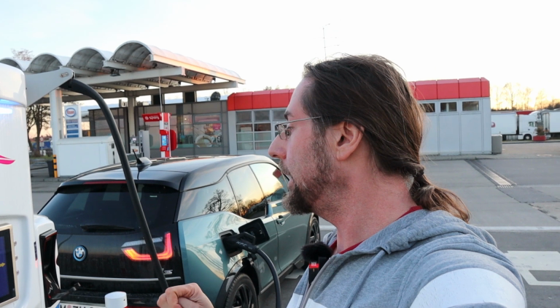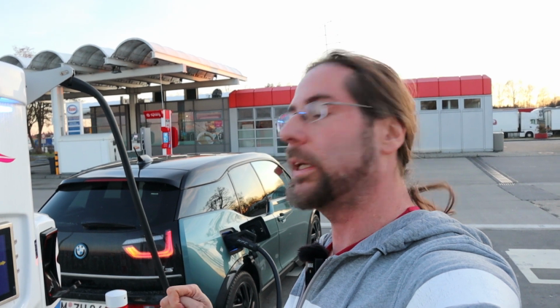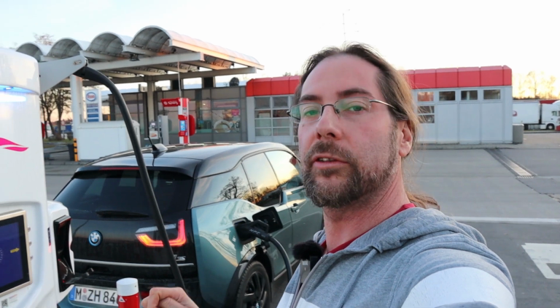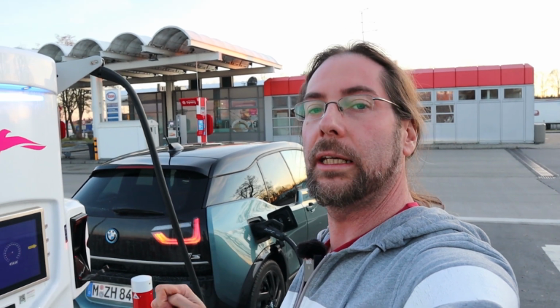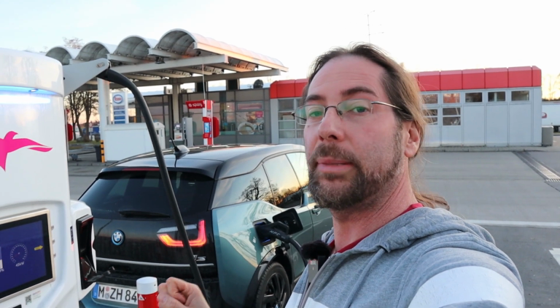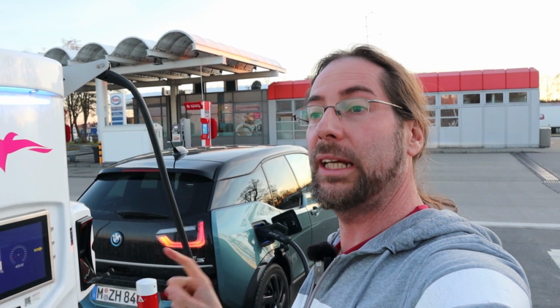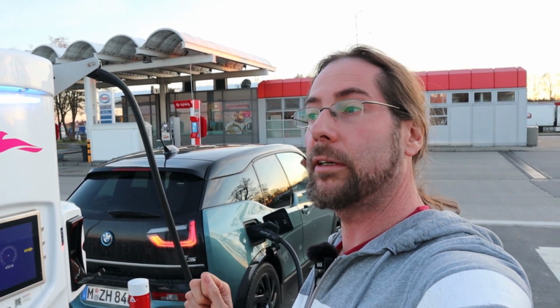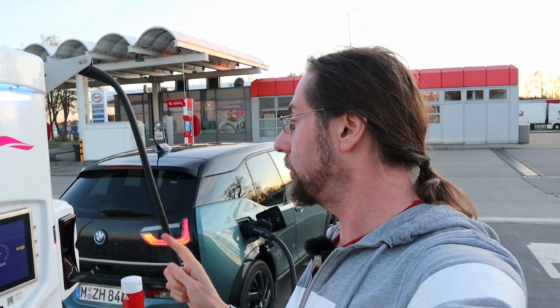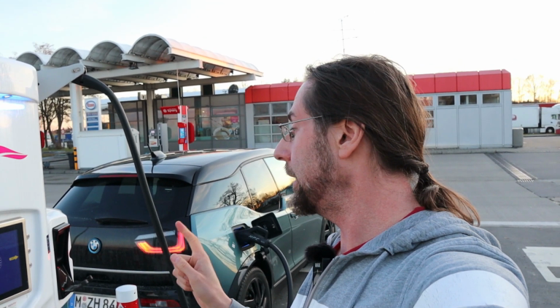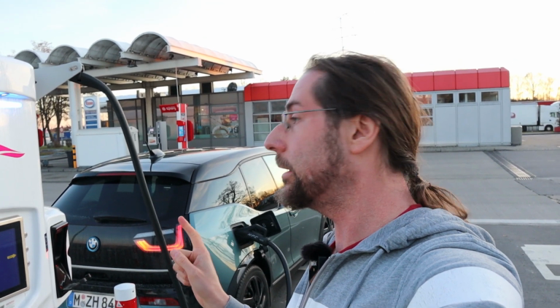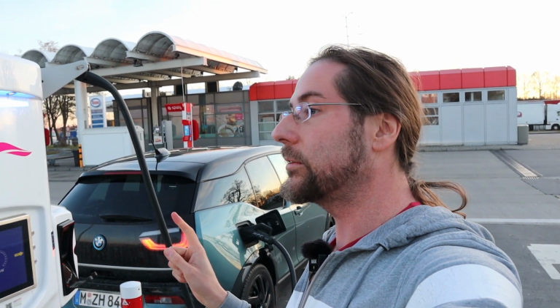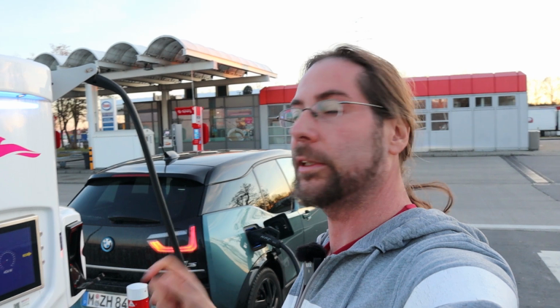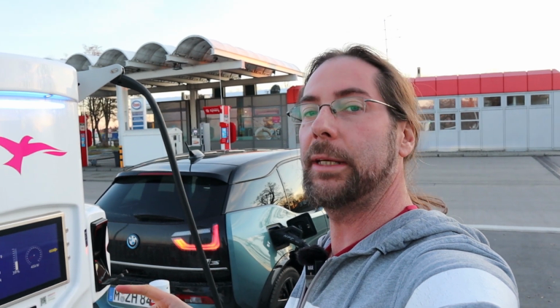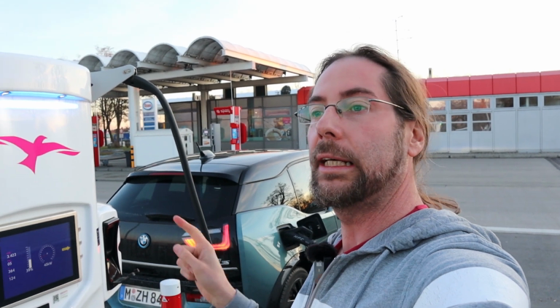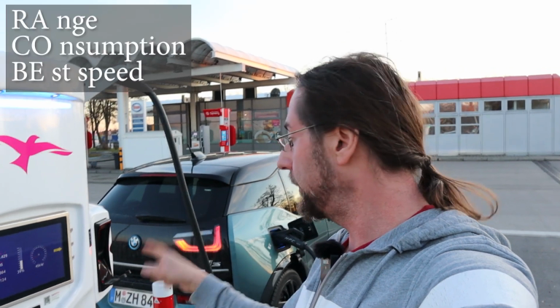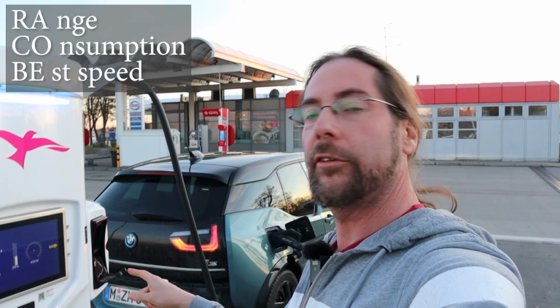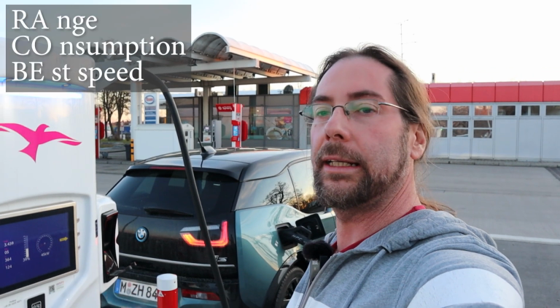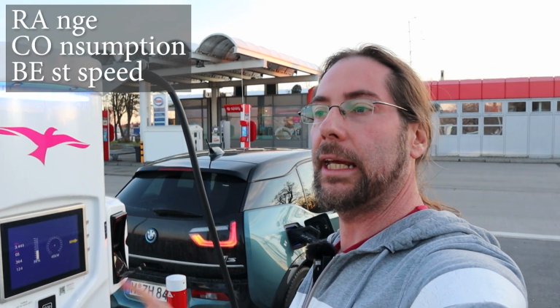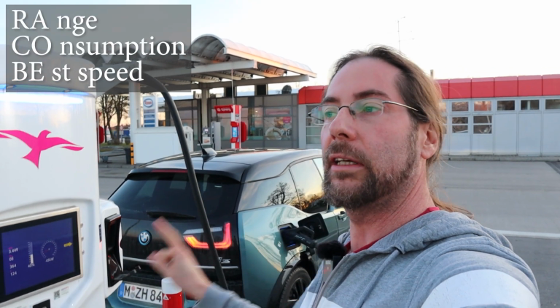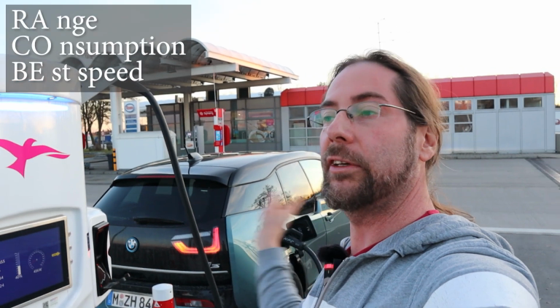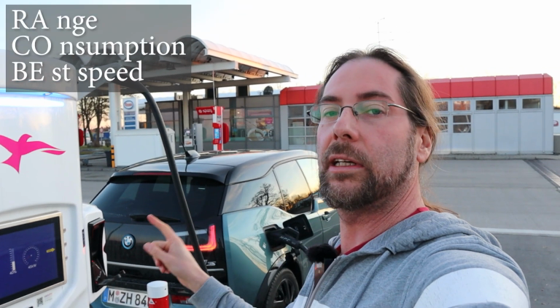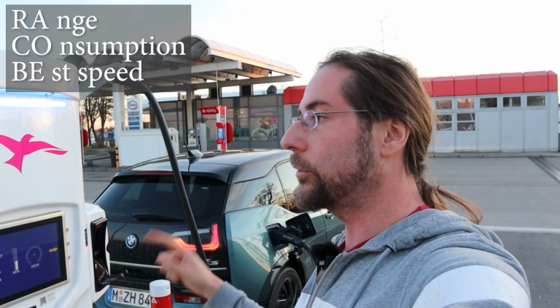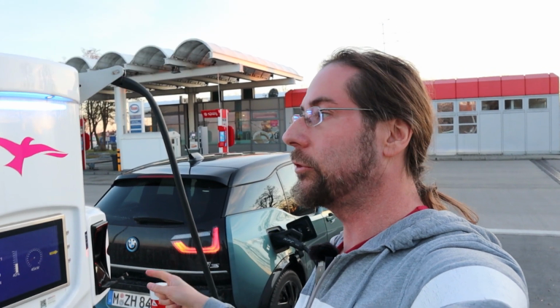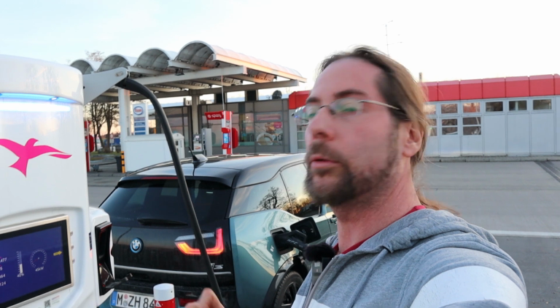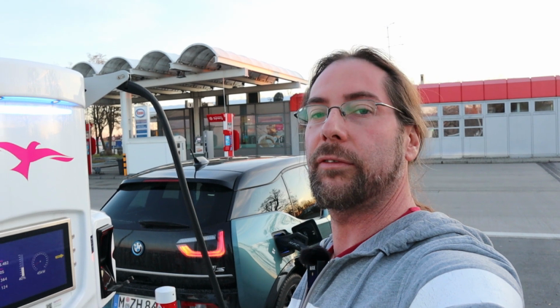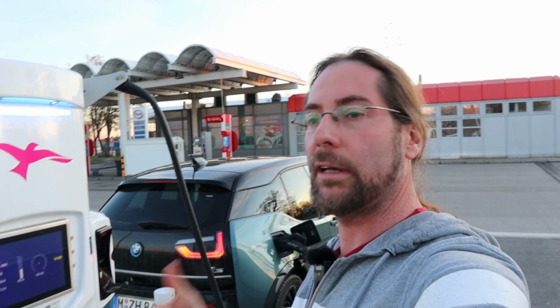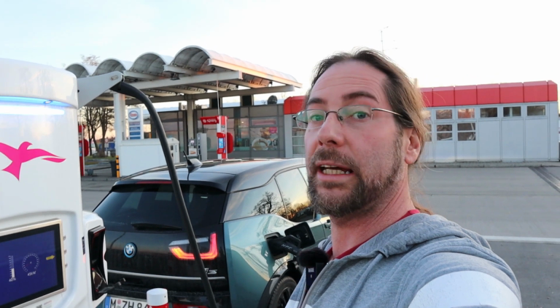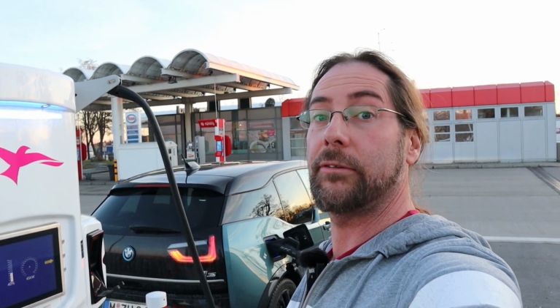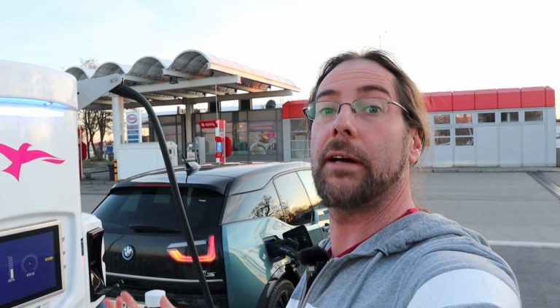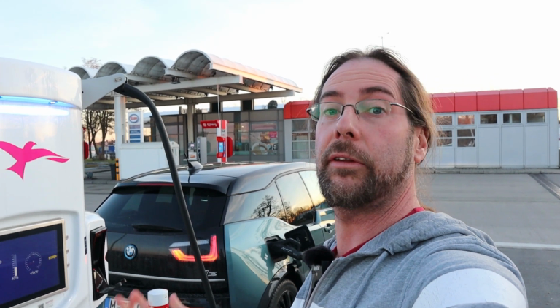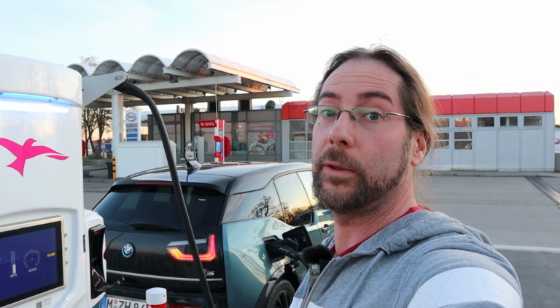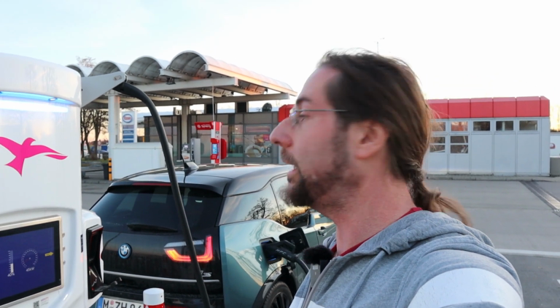And then we also see the best speed for long distance driving because I will time it with charging. At the end, driving 60 km with charging — what is the fastest? Driving at 90, 110 or 130? We'll see.